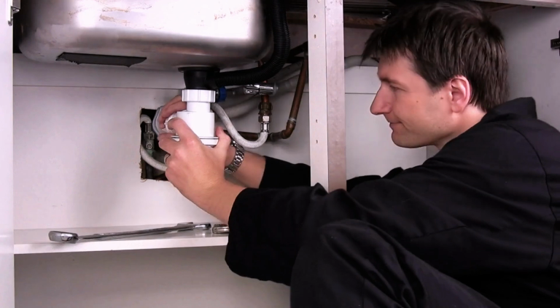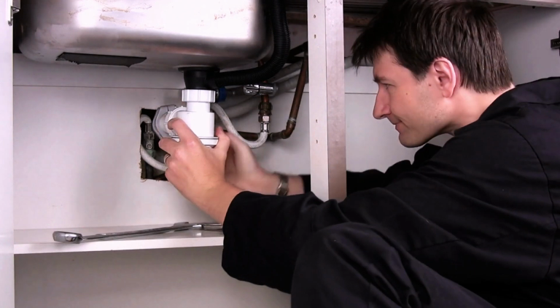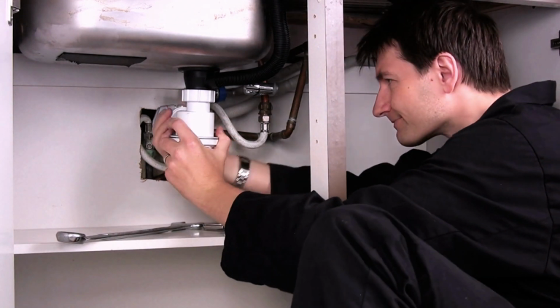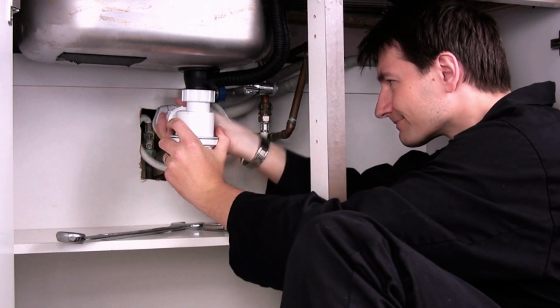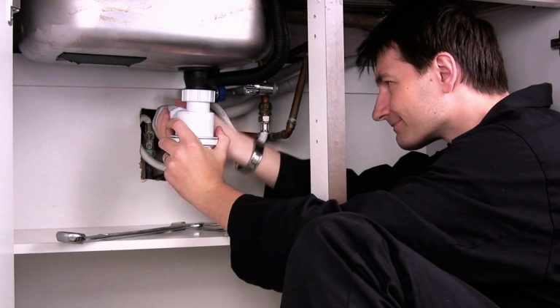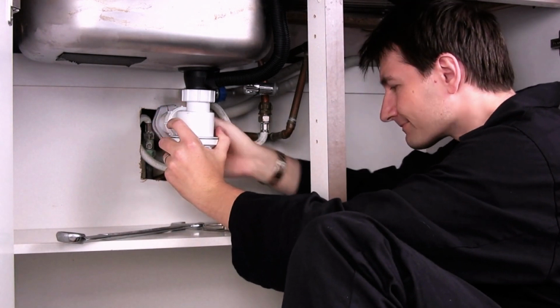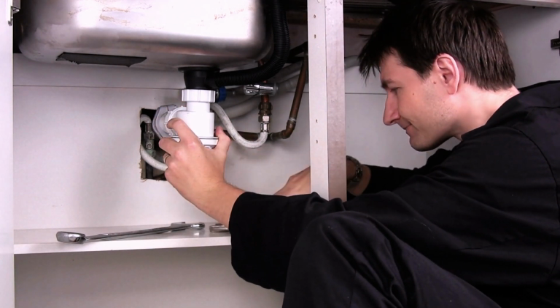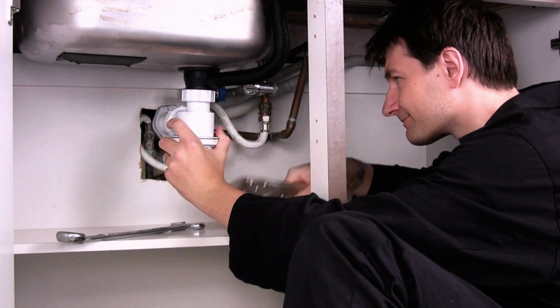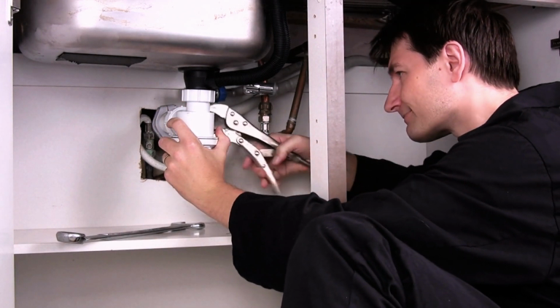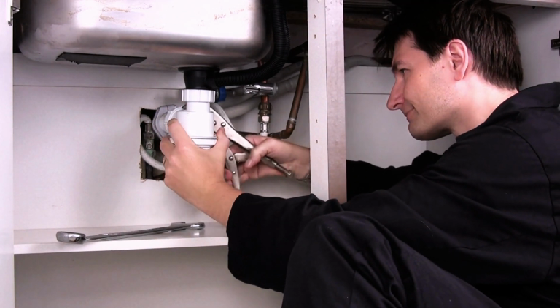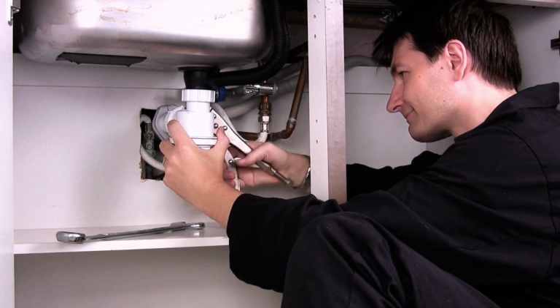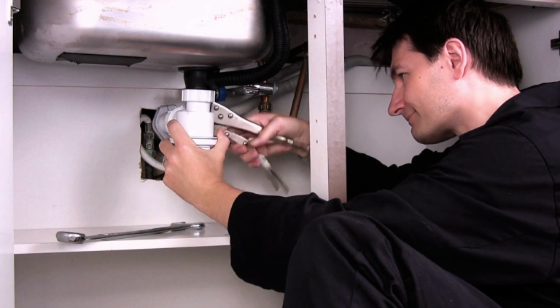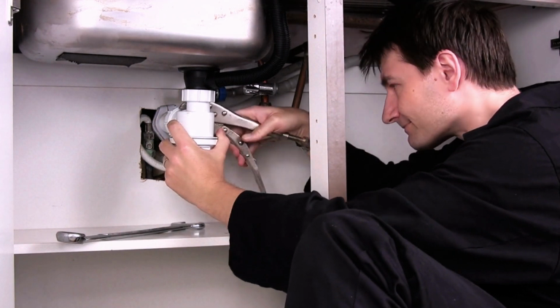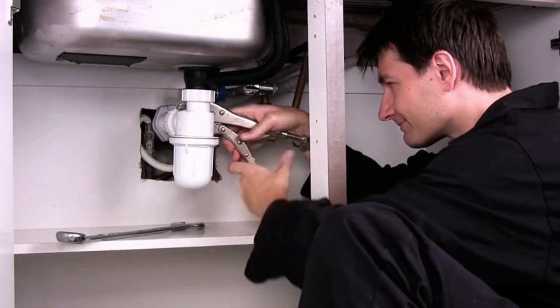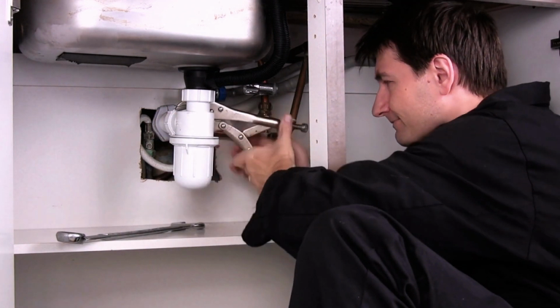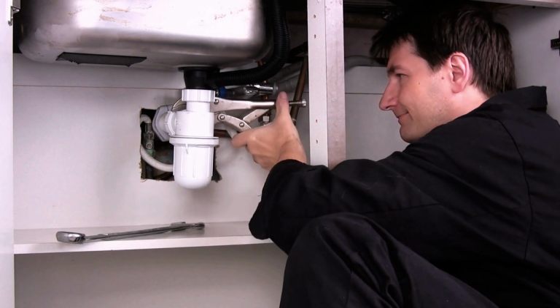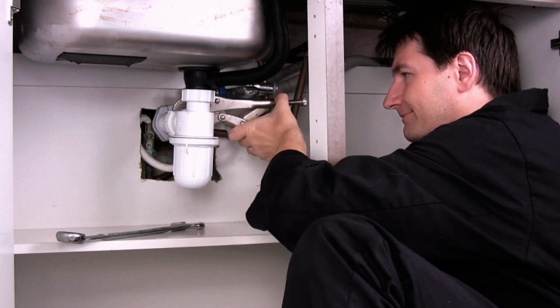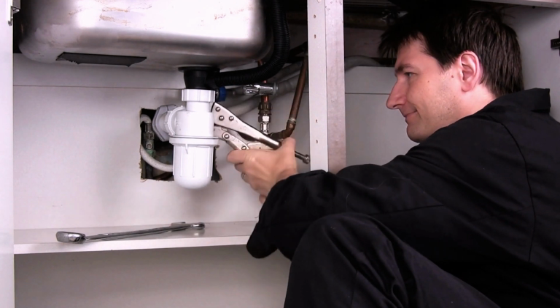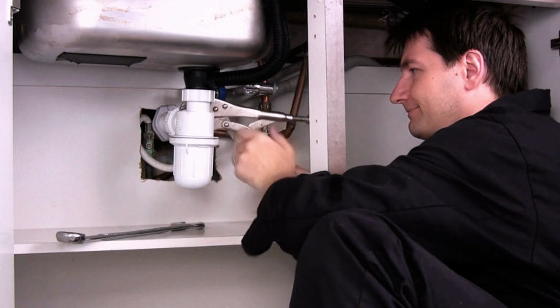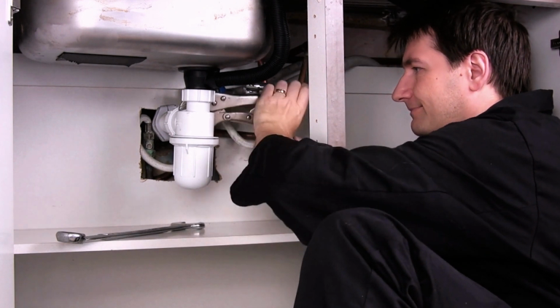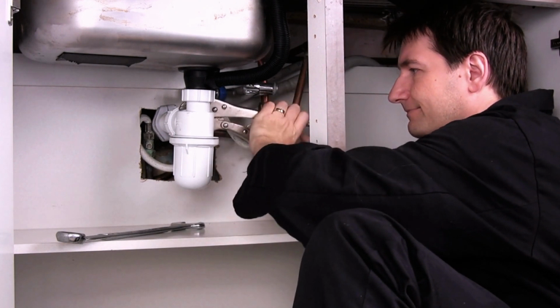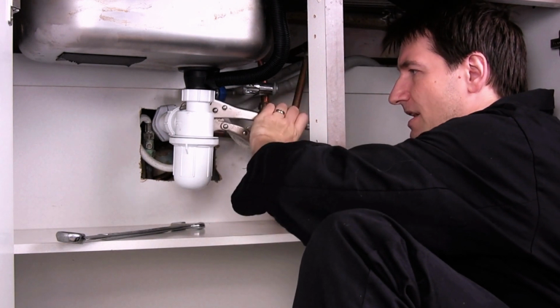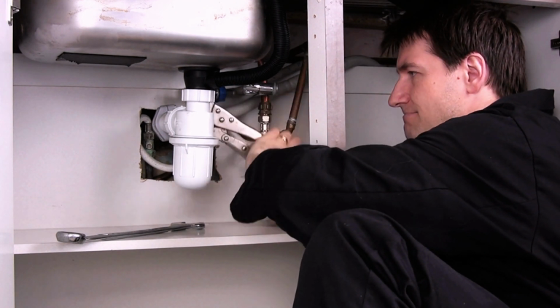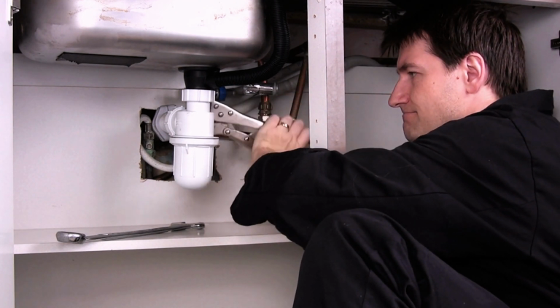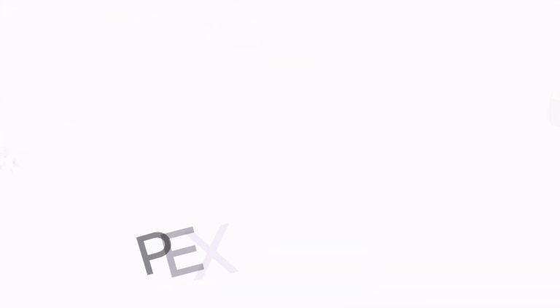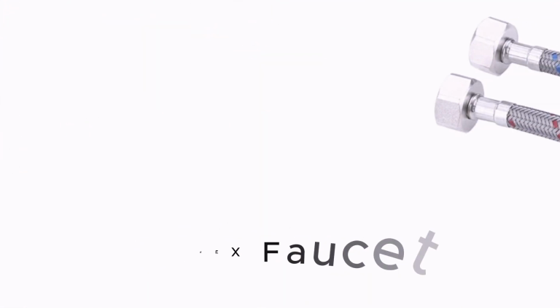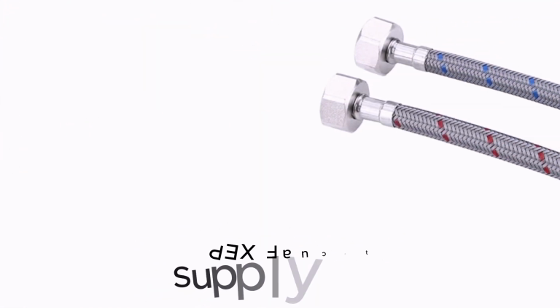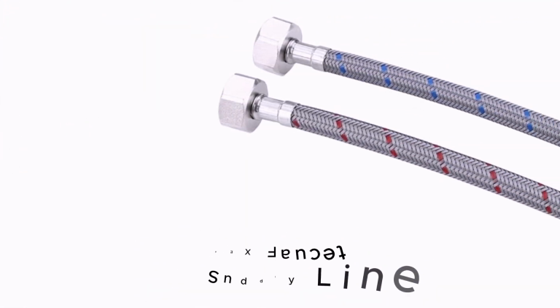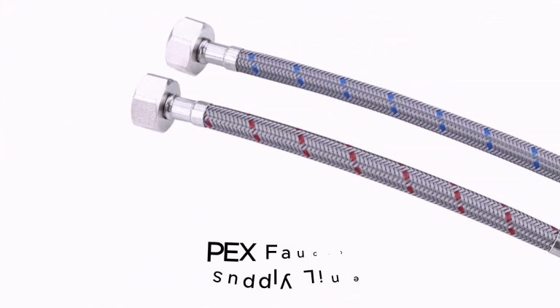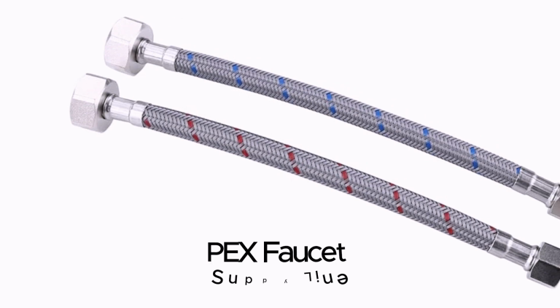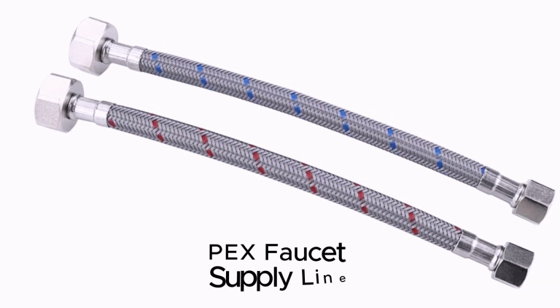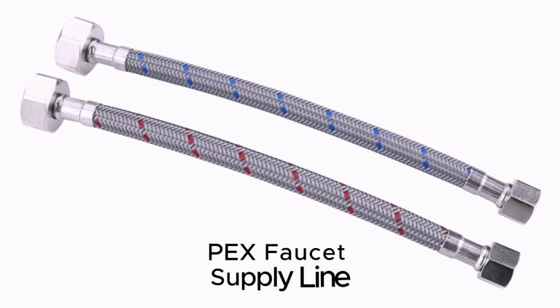Hey guys, it's Fix-It Freddy back with another plumbing puzzle. Today we're tackling that crusty, sticky mess — the culprit lurks in your faucet tip — installing a PEX faucet supply line.